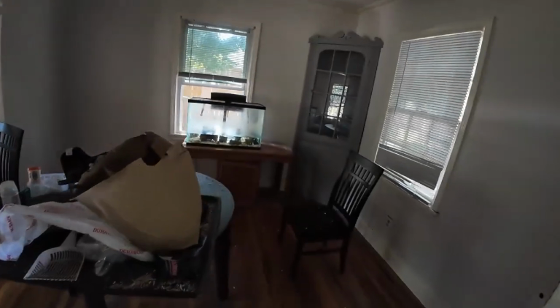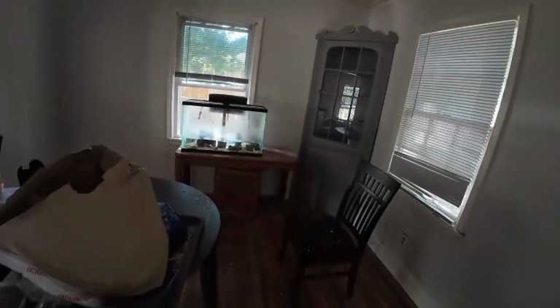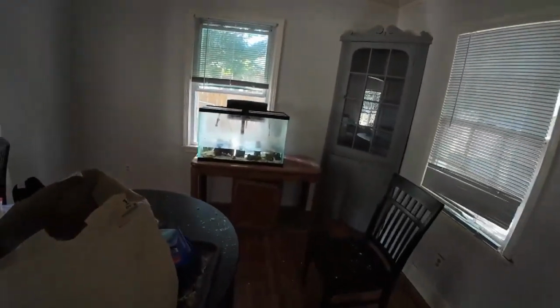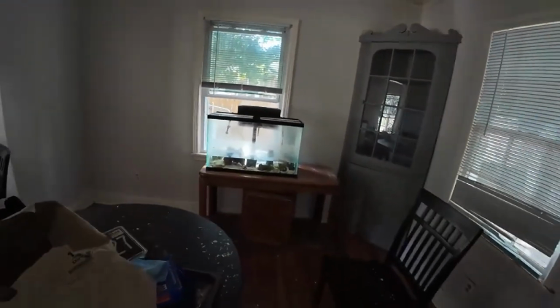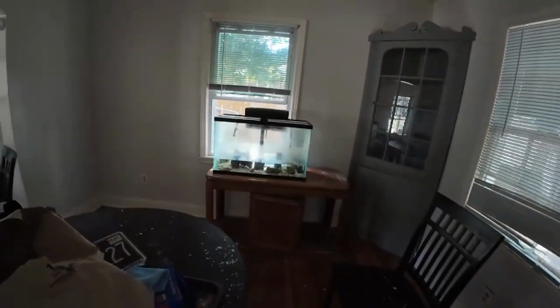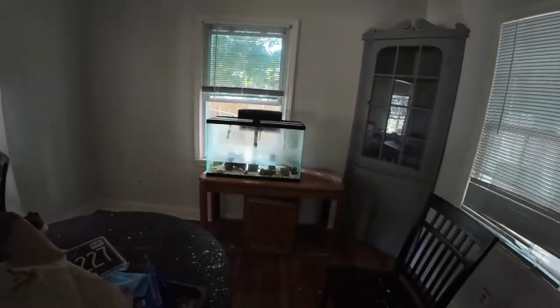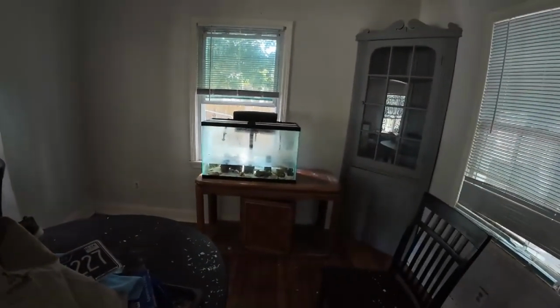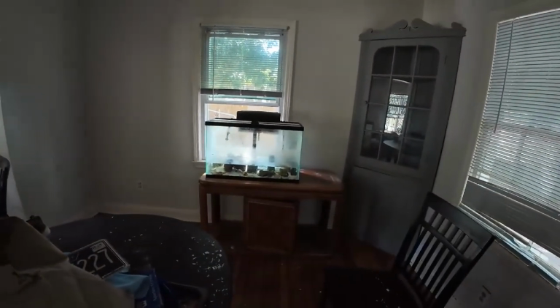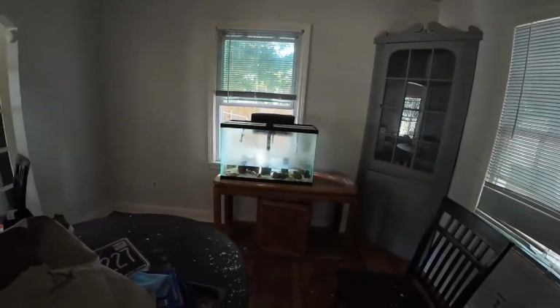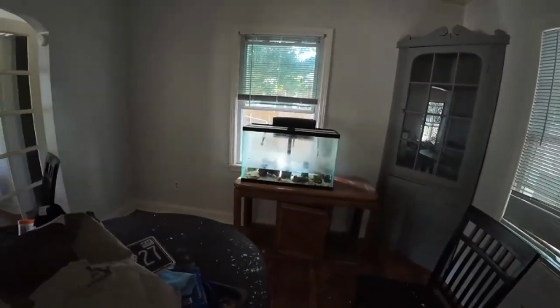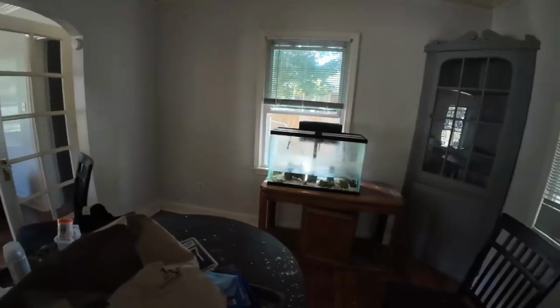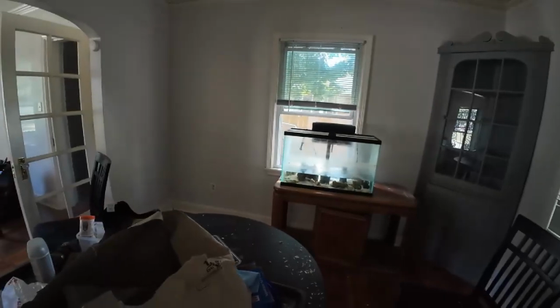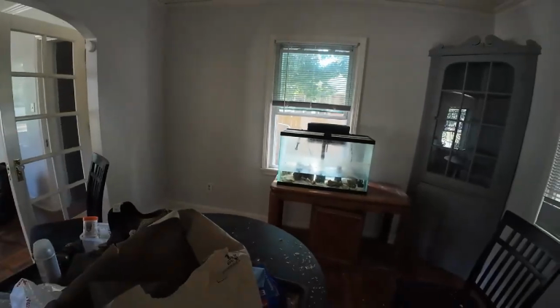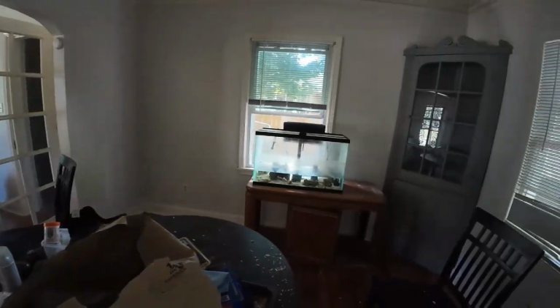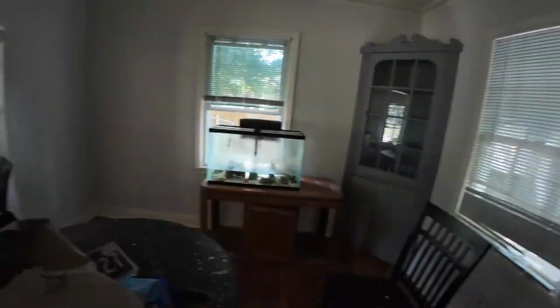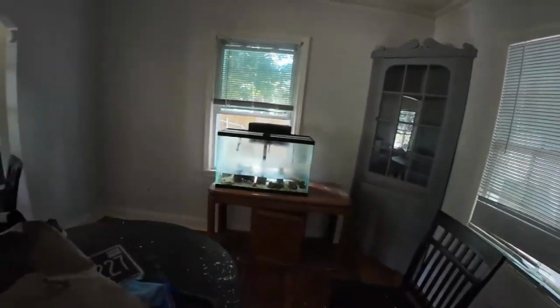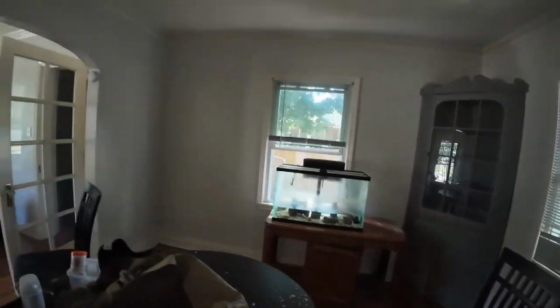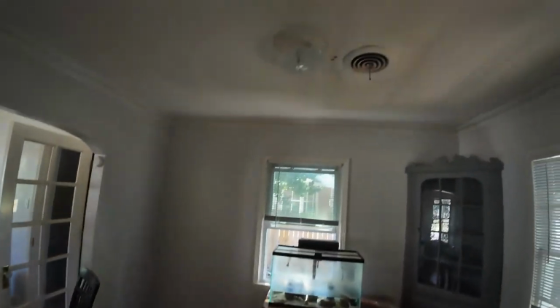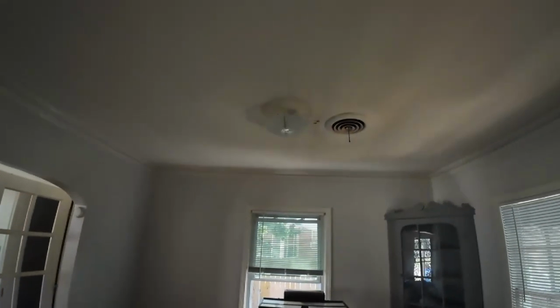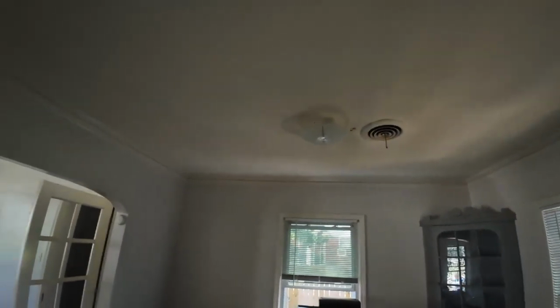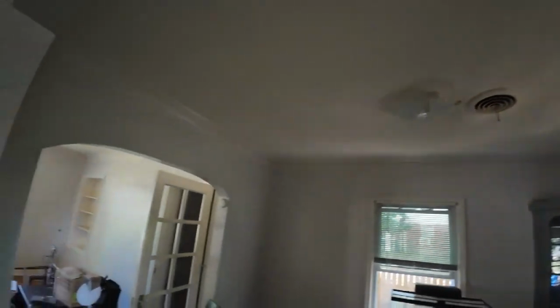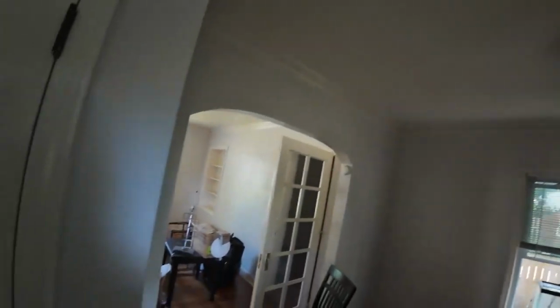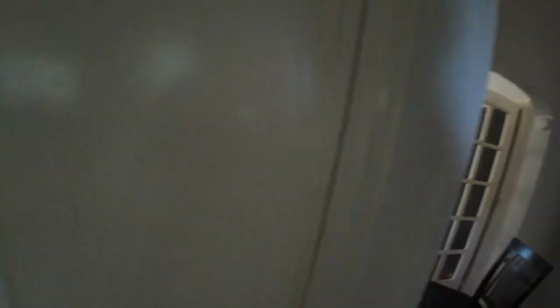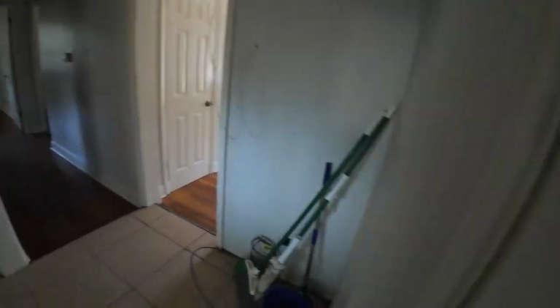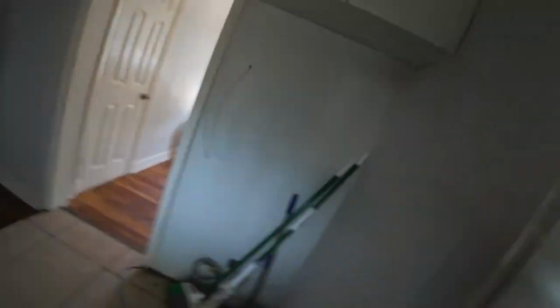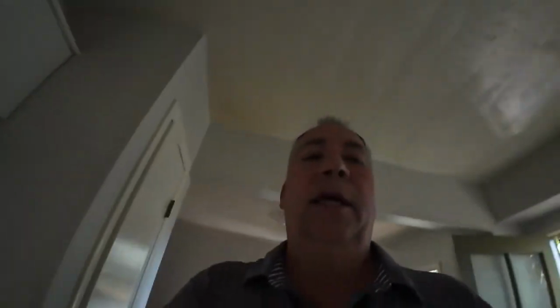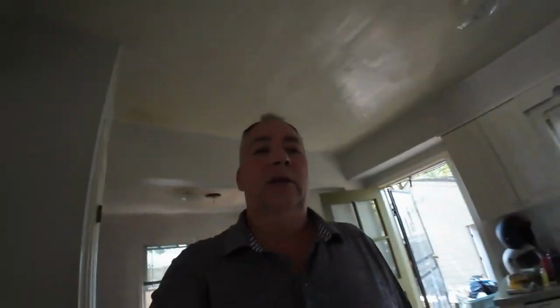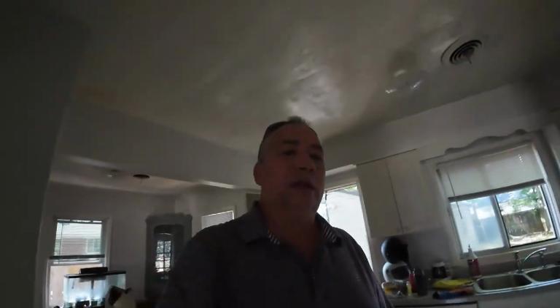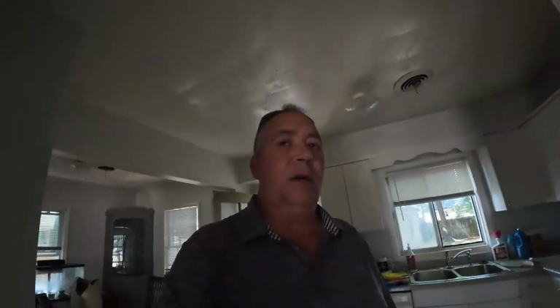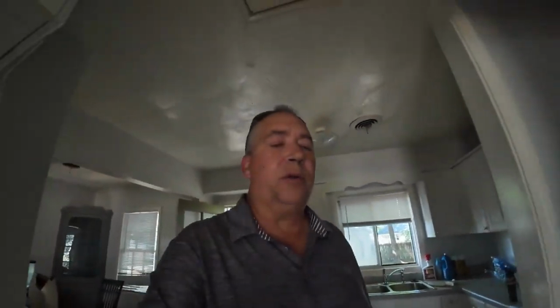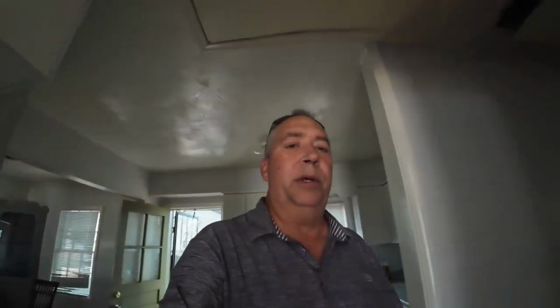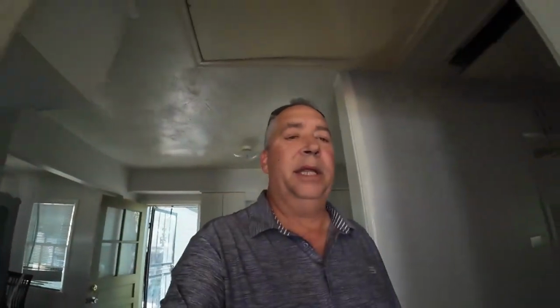This aquarium had some type of fish inside that they absolutely walked away from. With no power on in the house, that has to get out of here as soon as possible. But this was just a quick little walkthrough.